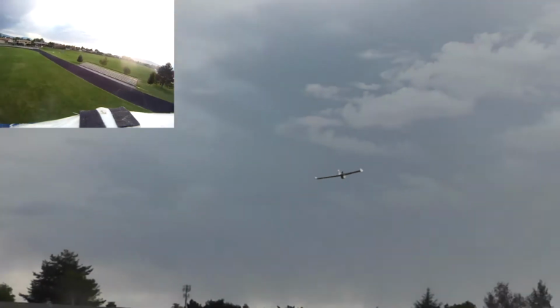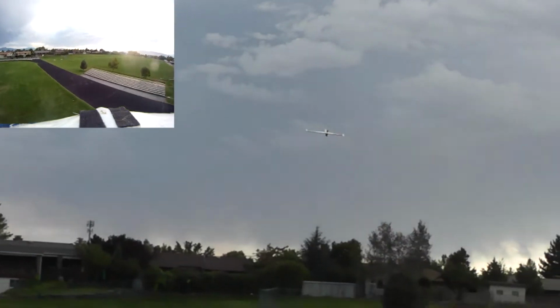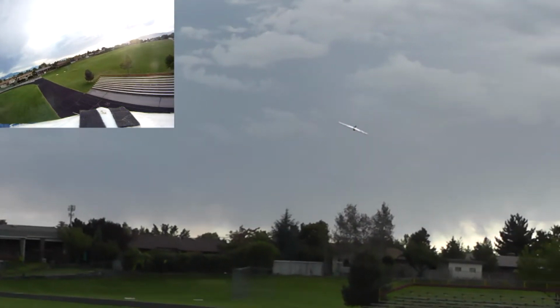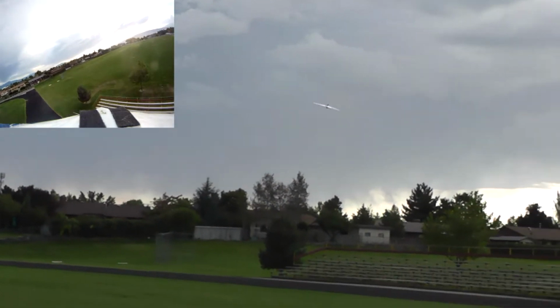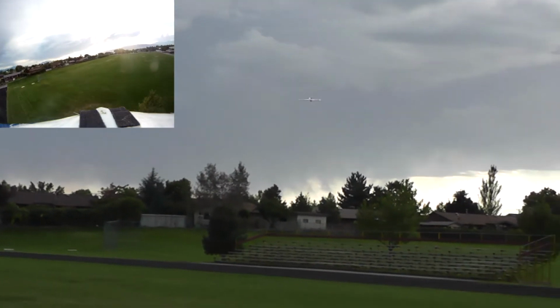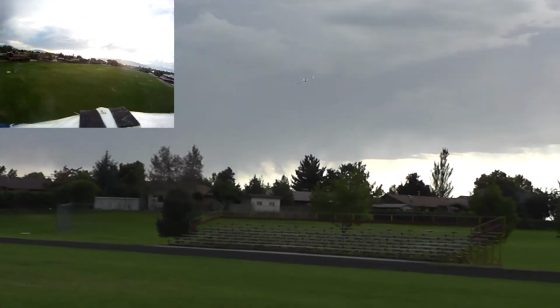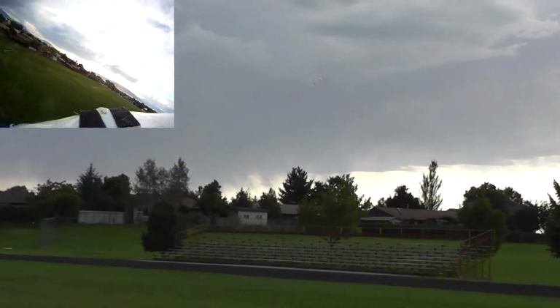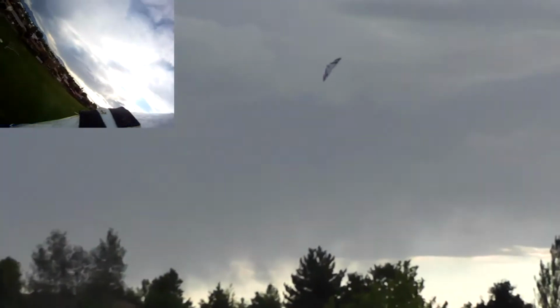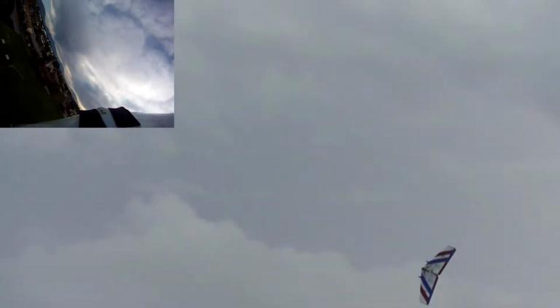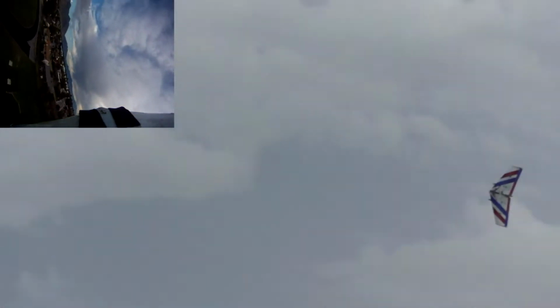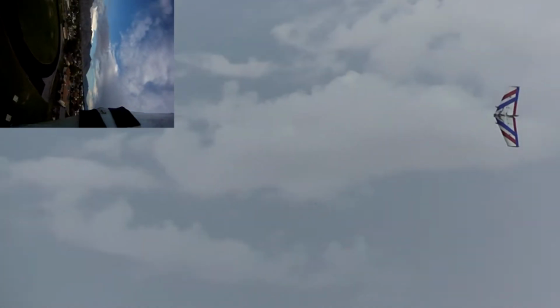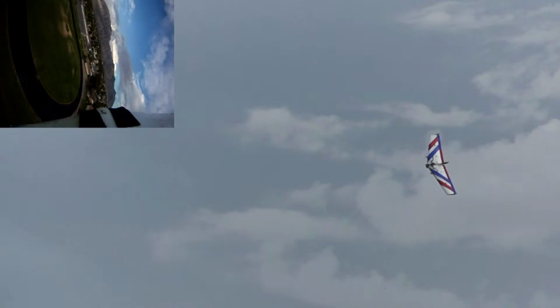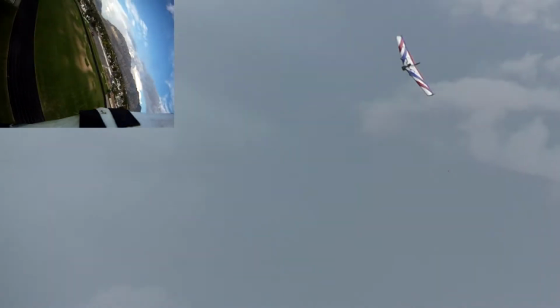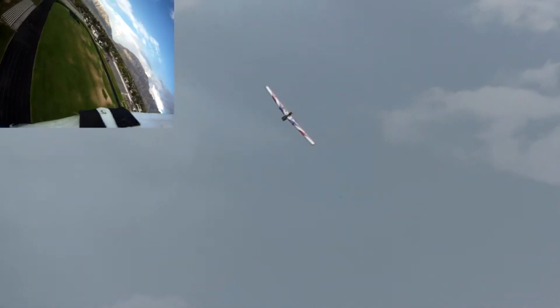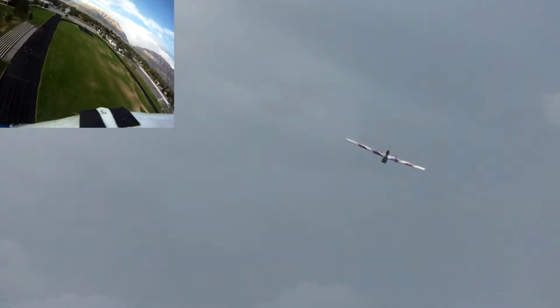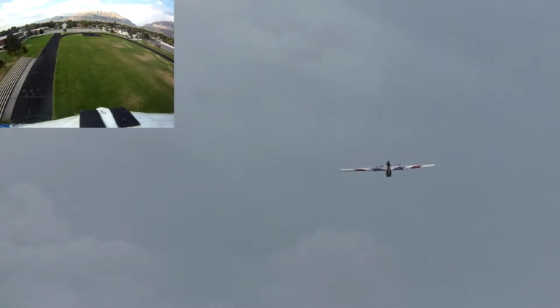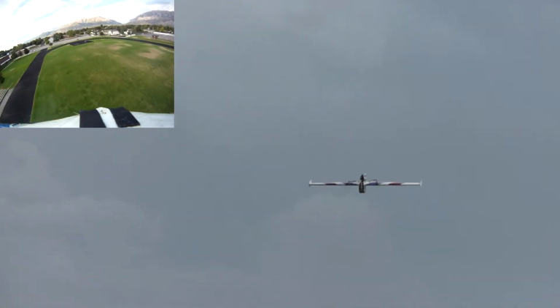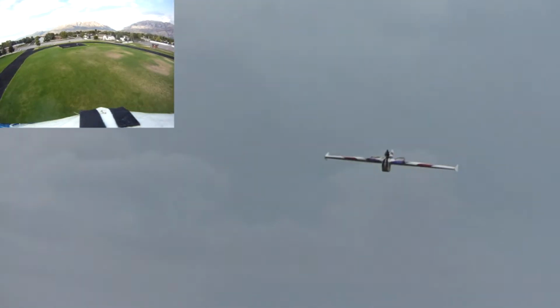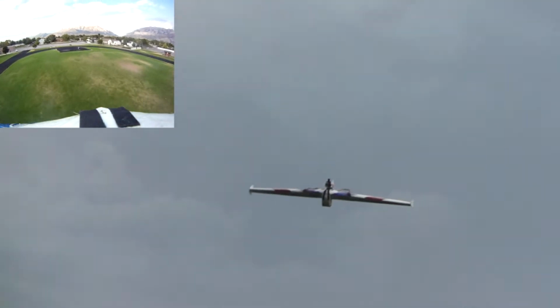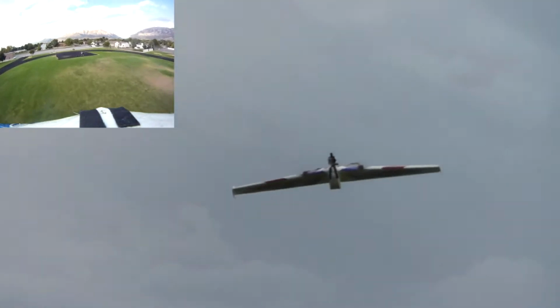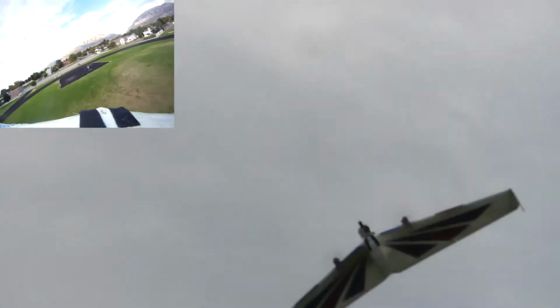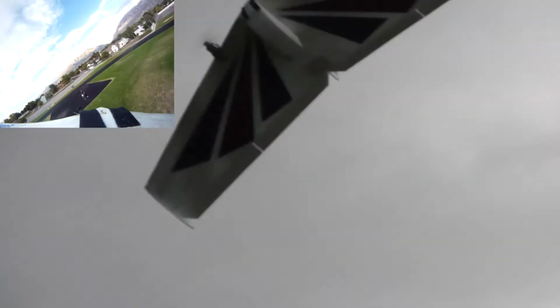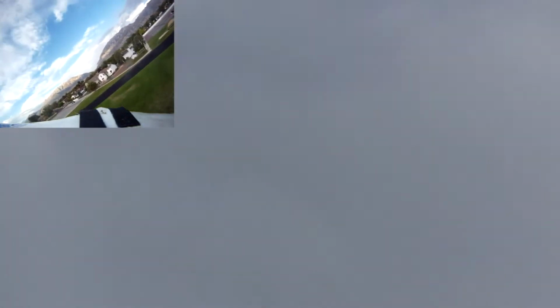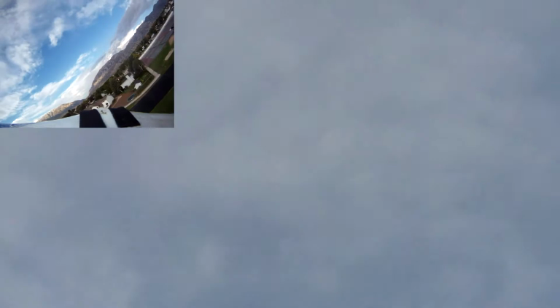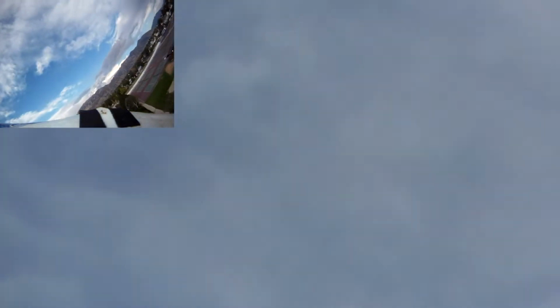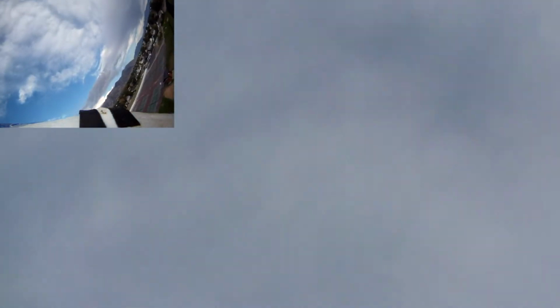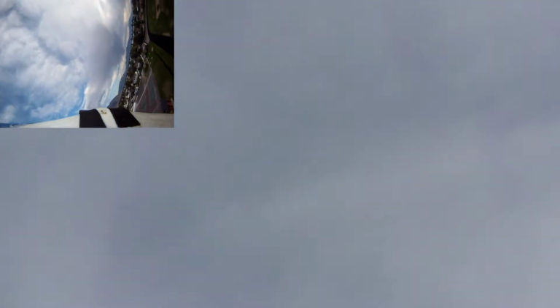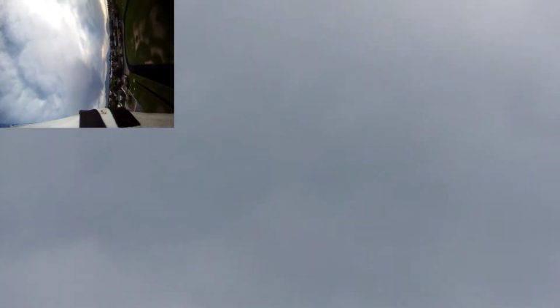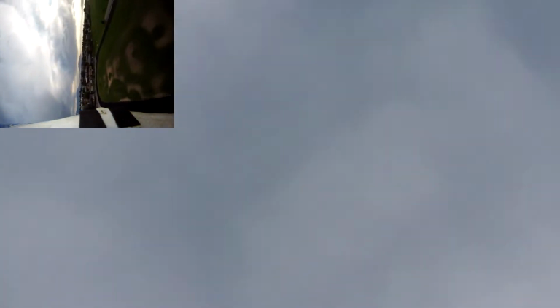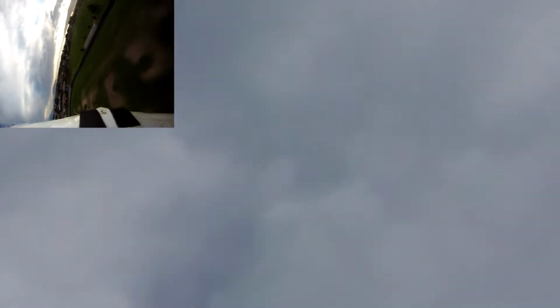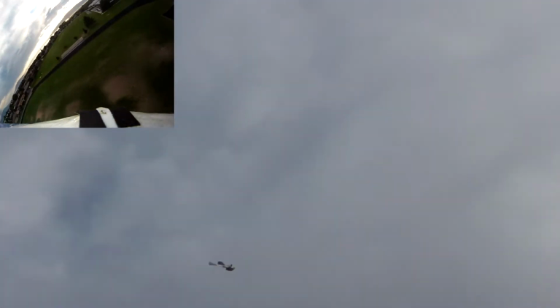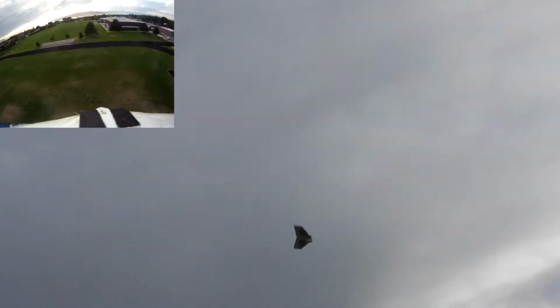I can tell the GoPro's there, and that's partially because of the seven ounces of the GoPro in case, which are ahead of my CG.